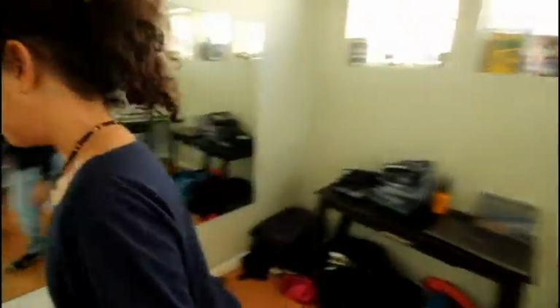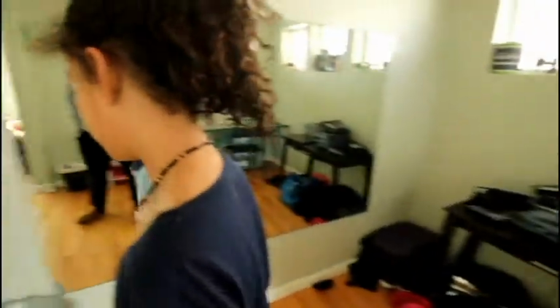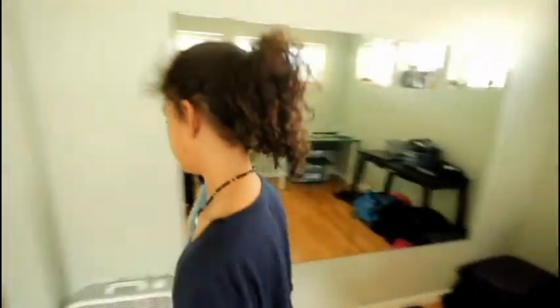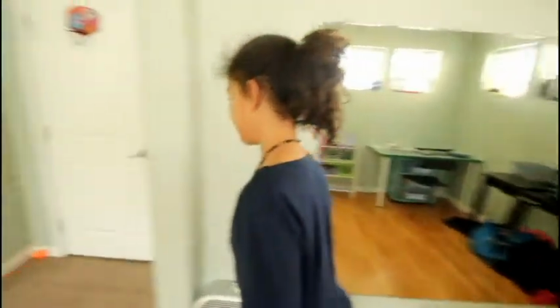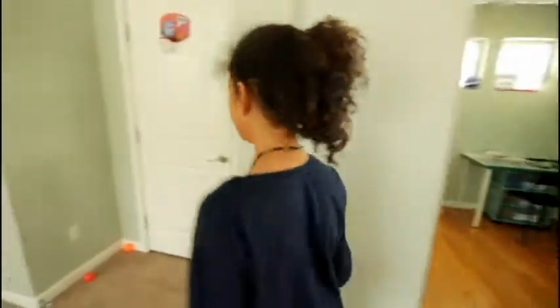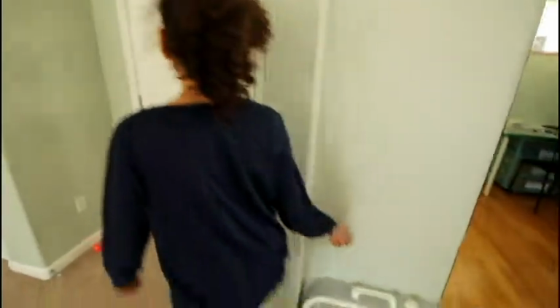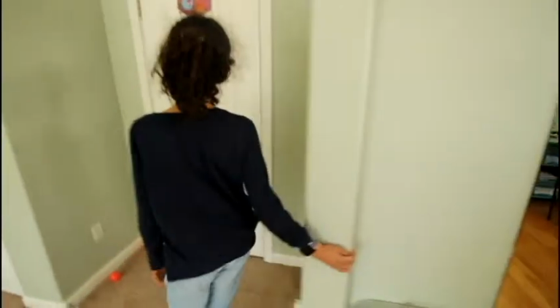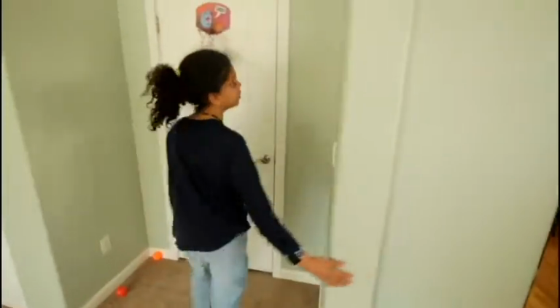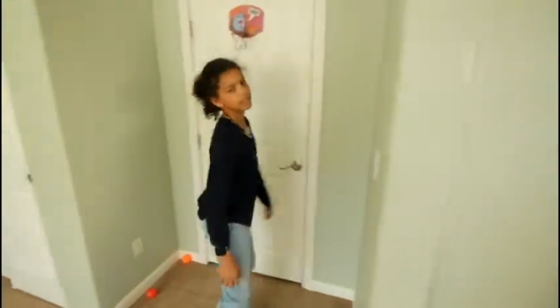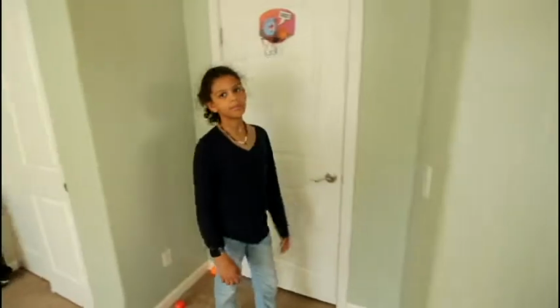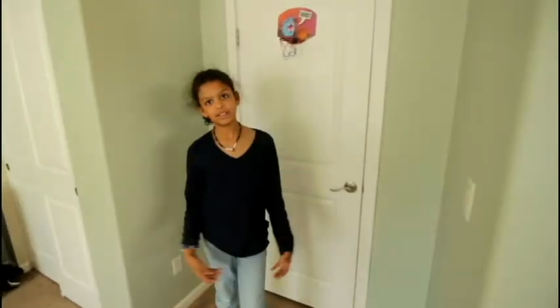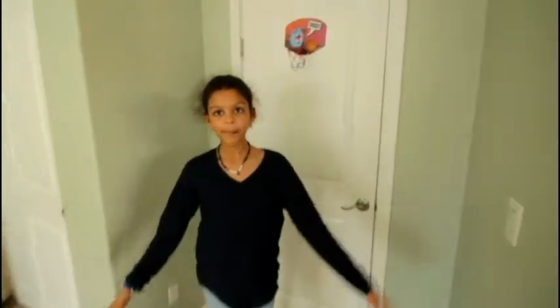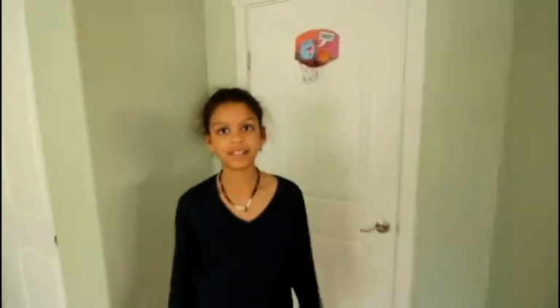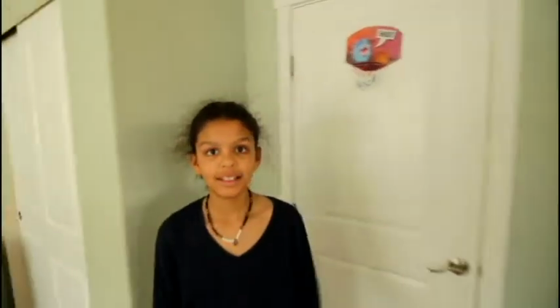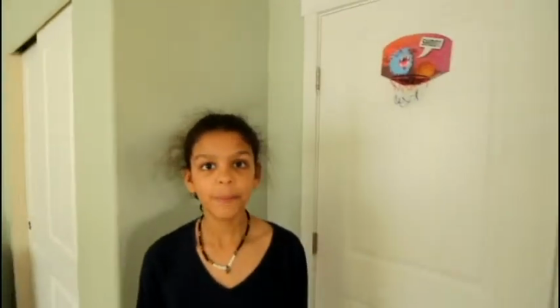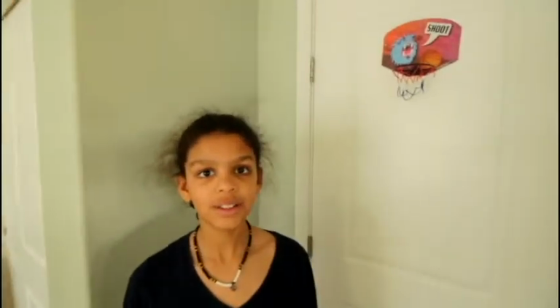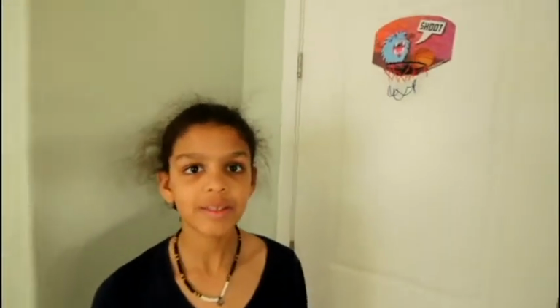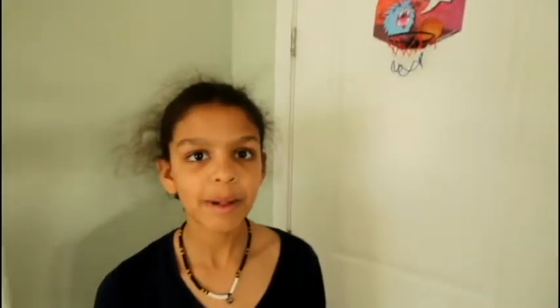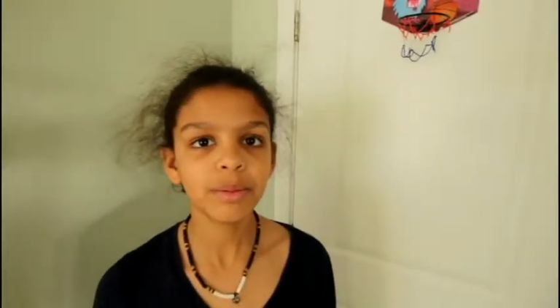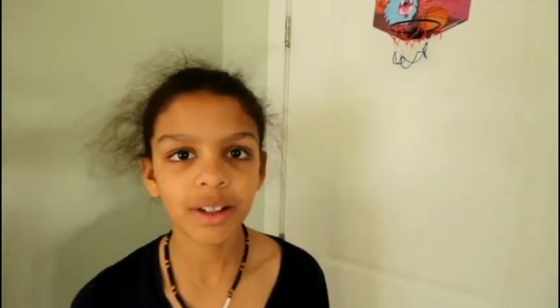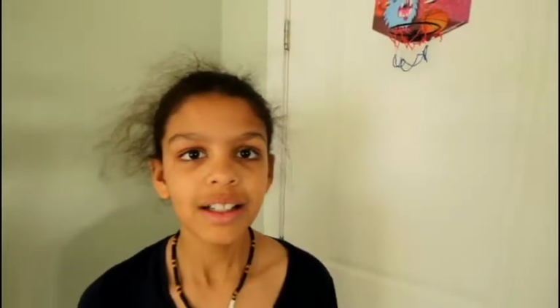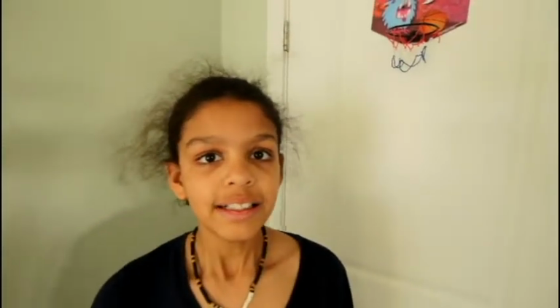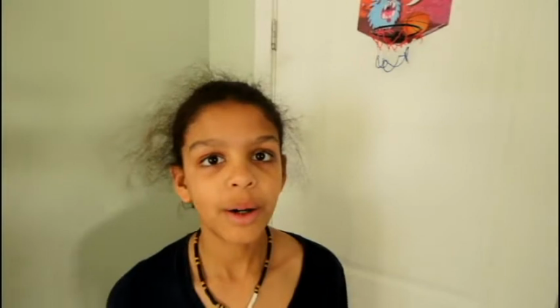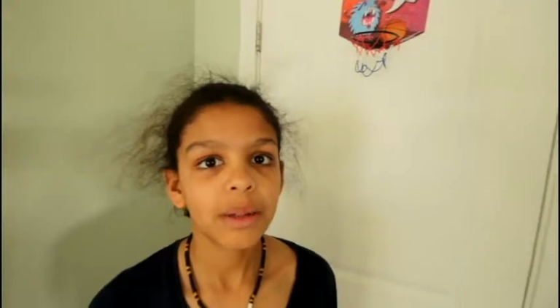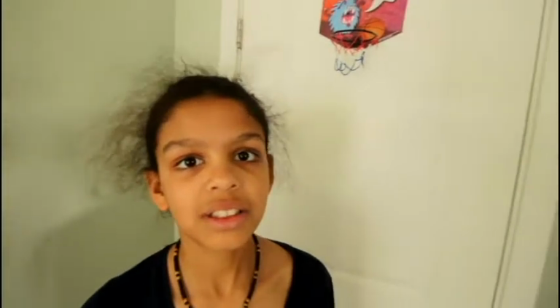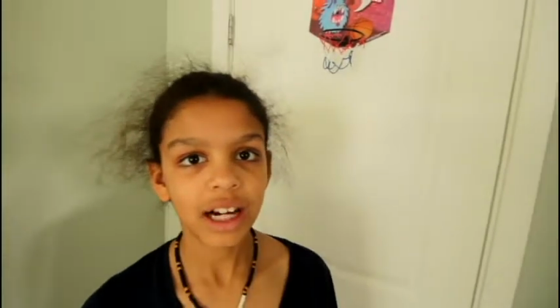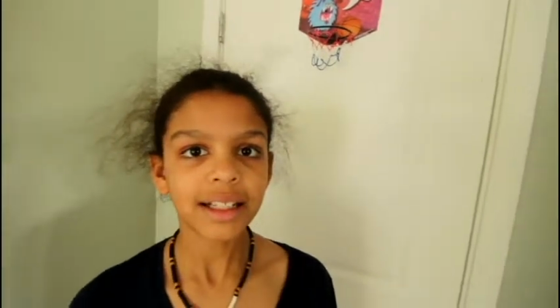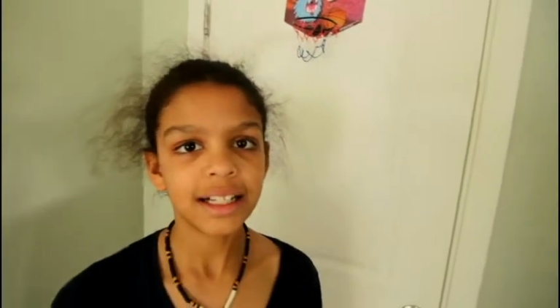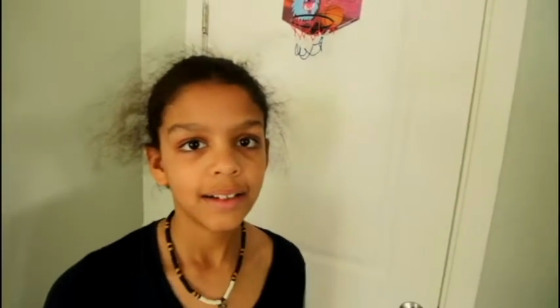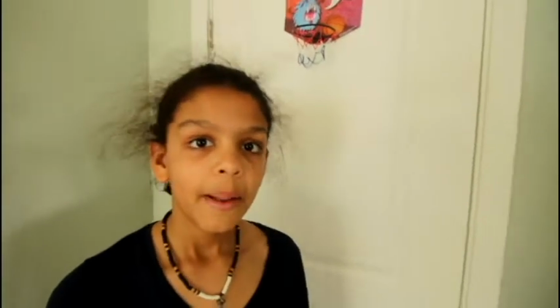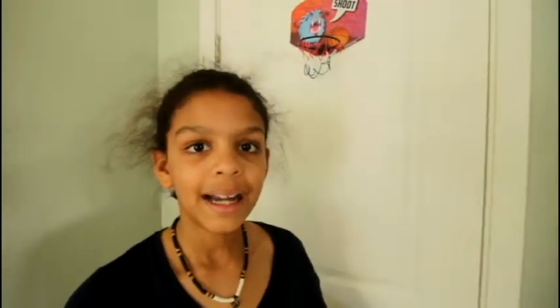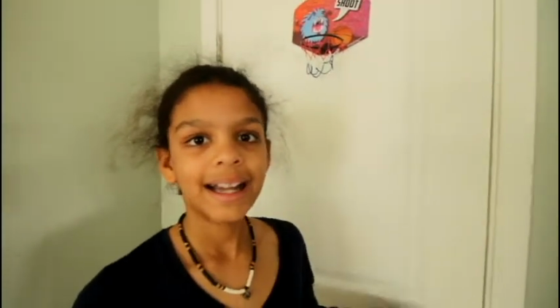And then my fan. And that's really it — let's wrap up. I hope you enjoyed my room tour. Make sure you subscribe, like, and share. Bye, guys!